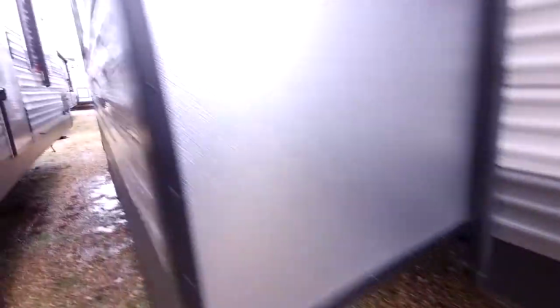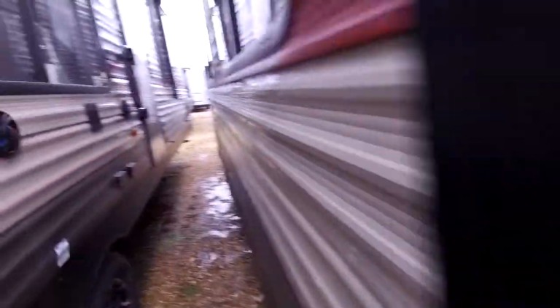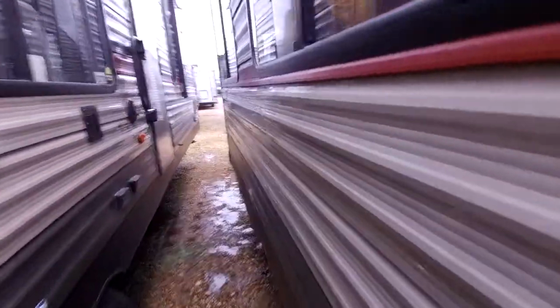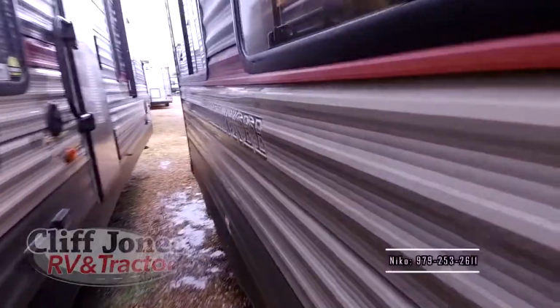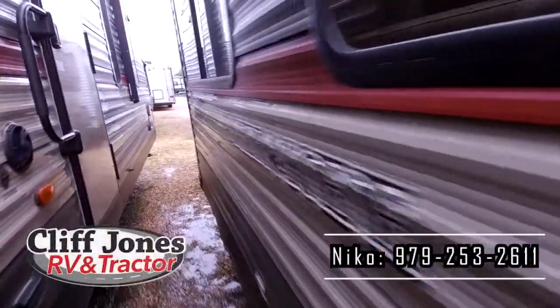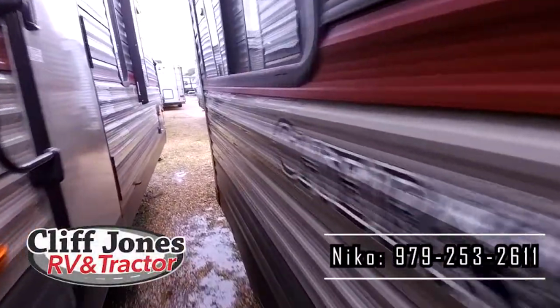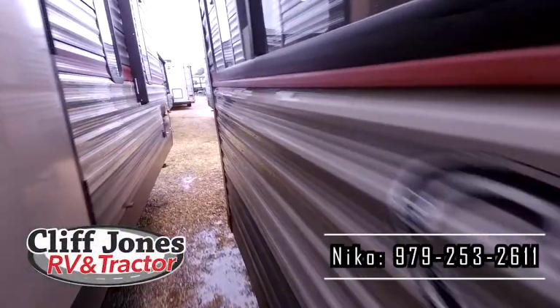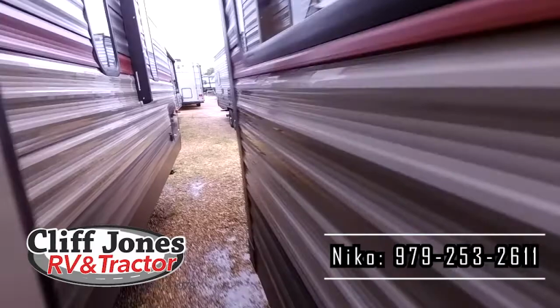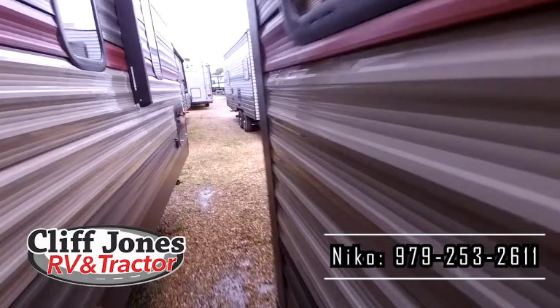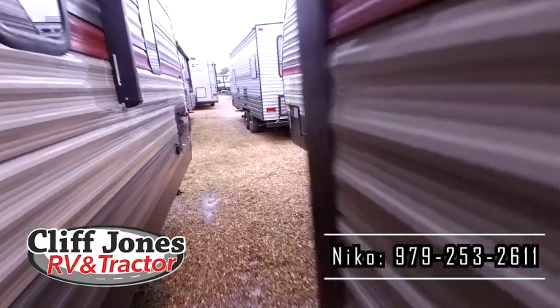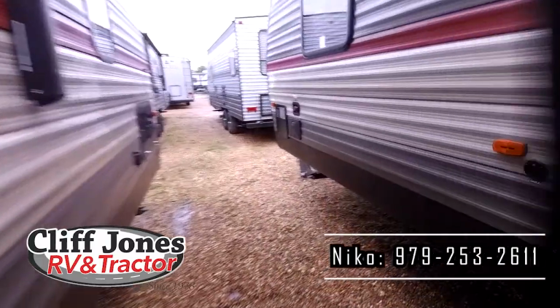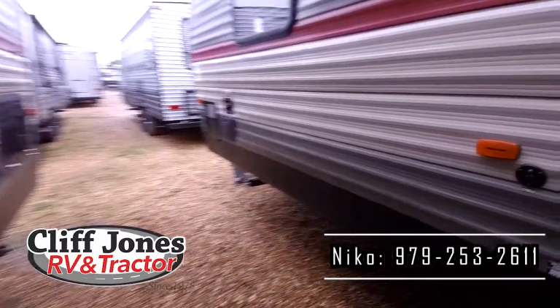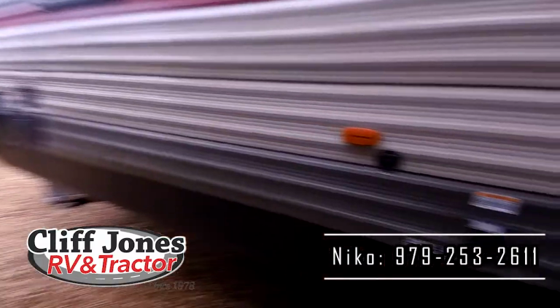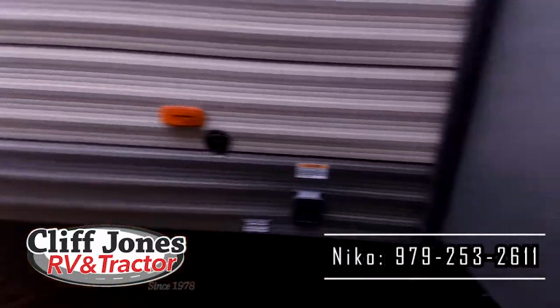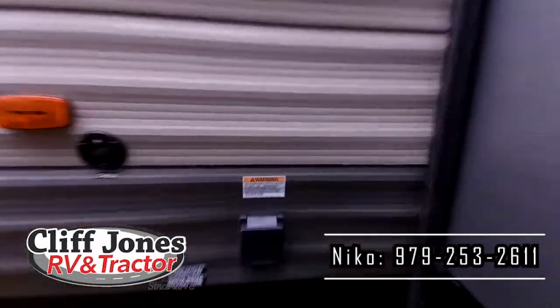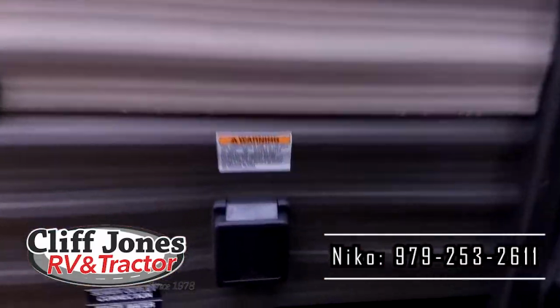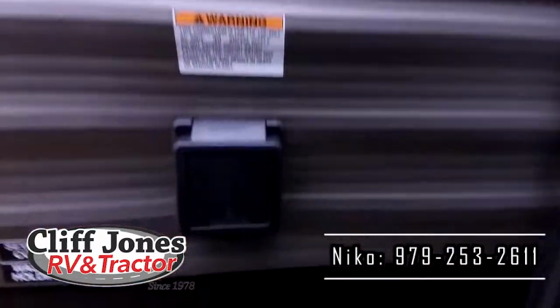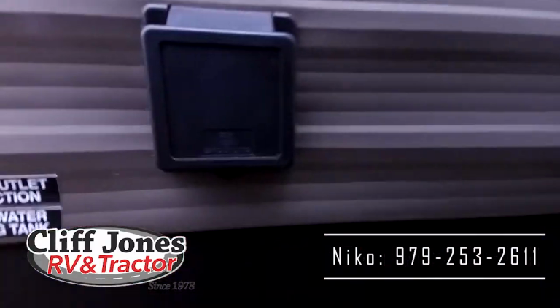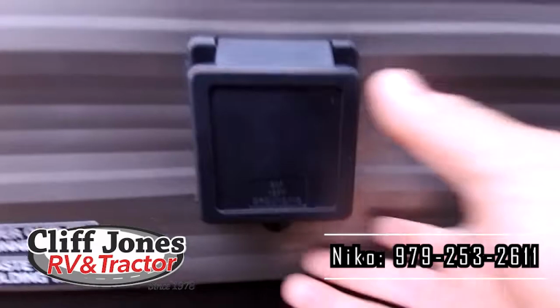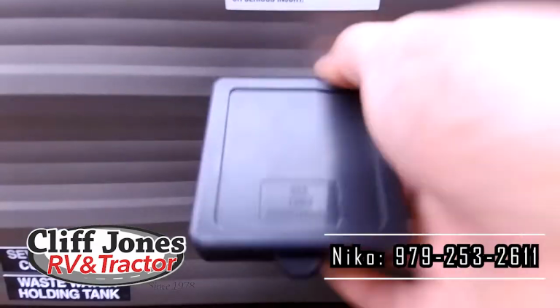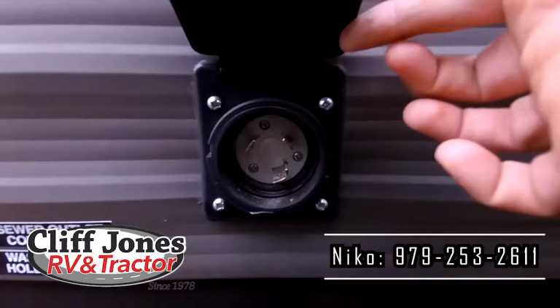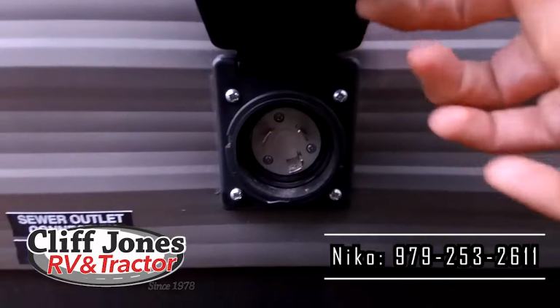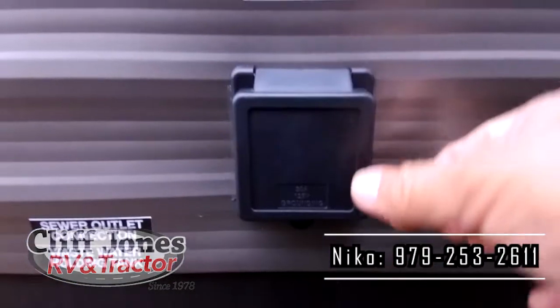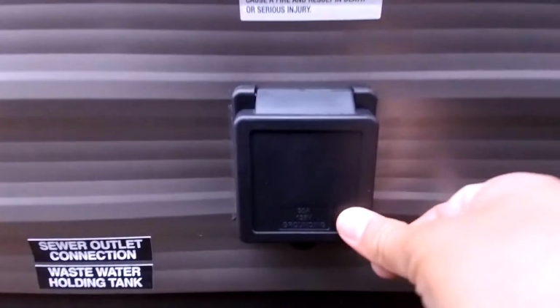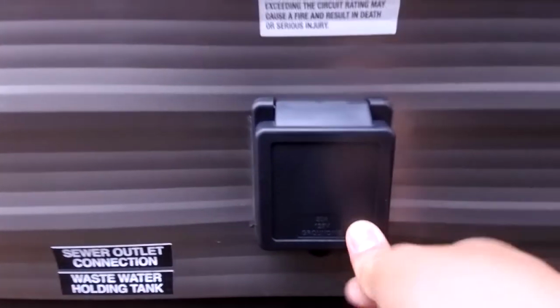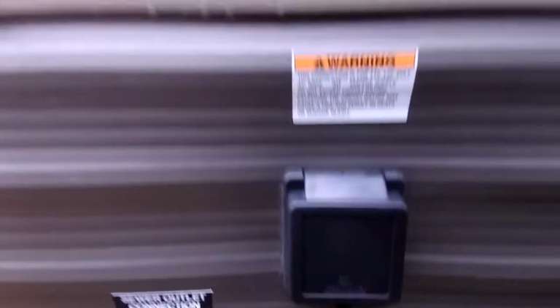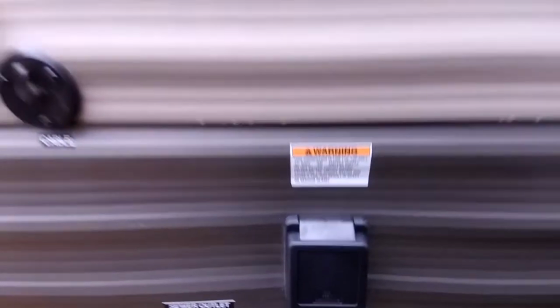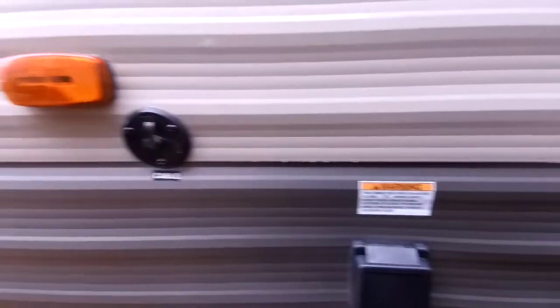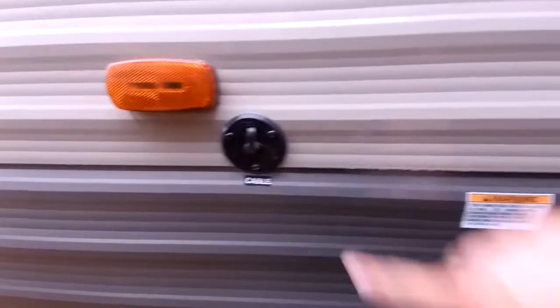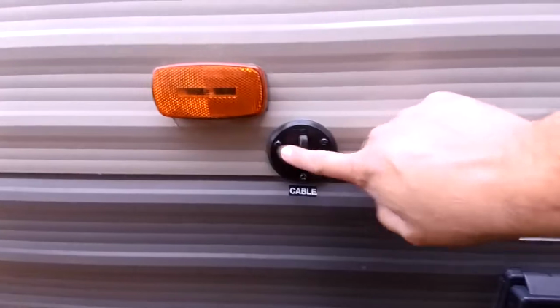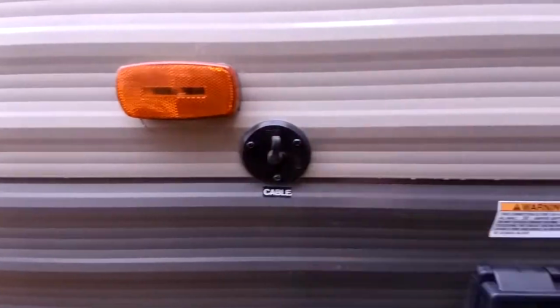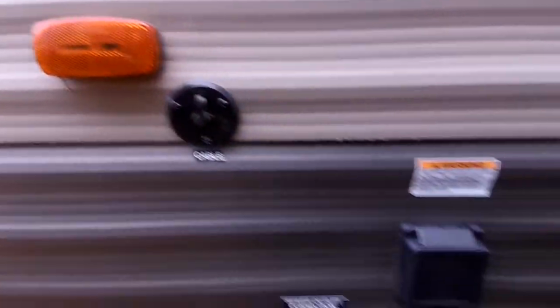Here is the large single slide — it's in the living area. Right over here is the 30-amp power connection that I know was important to you. This RV is 30-amp, so it's pretty universal for most parks. It's also ready for cable if you want to hook that up.